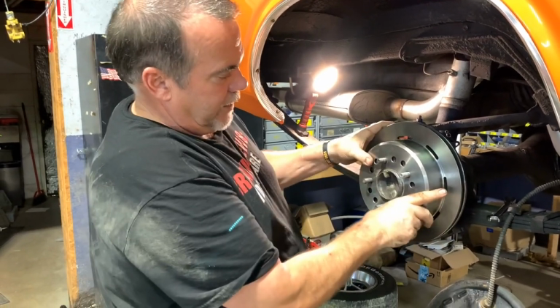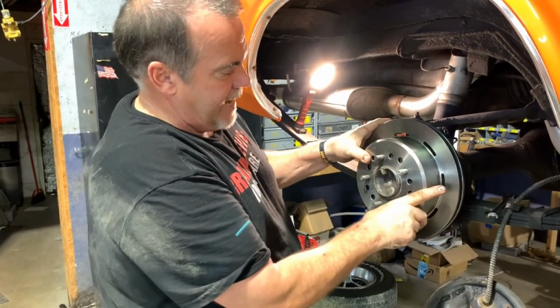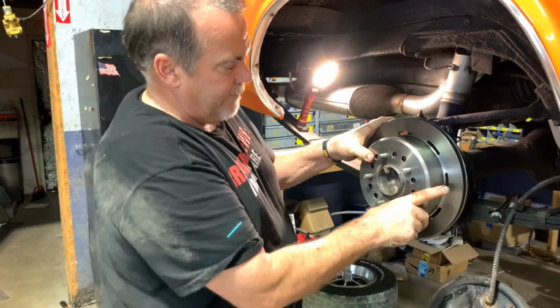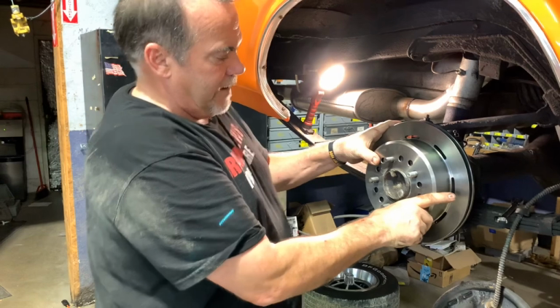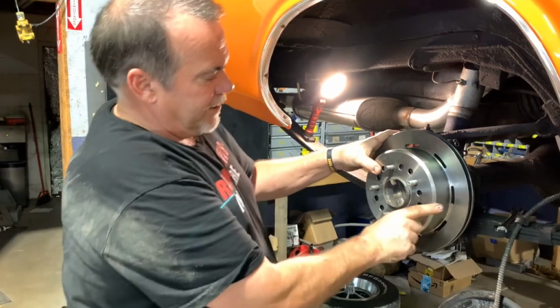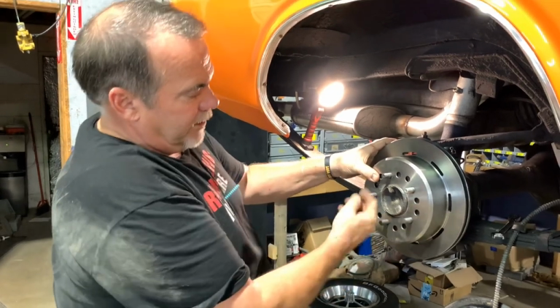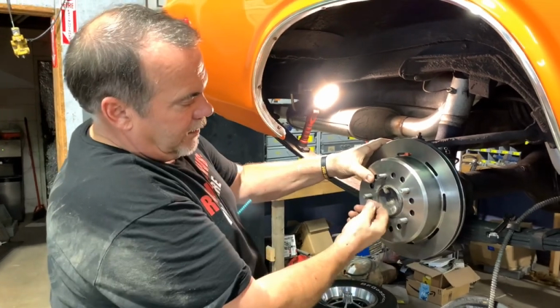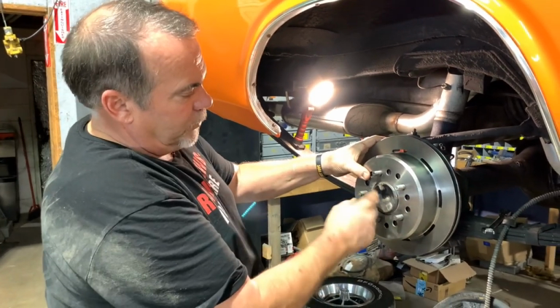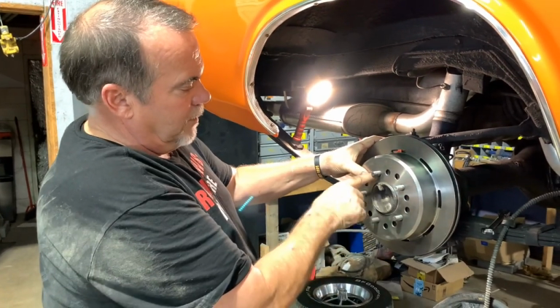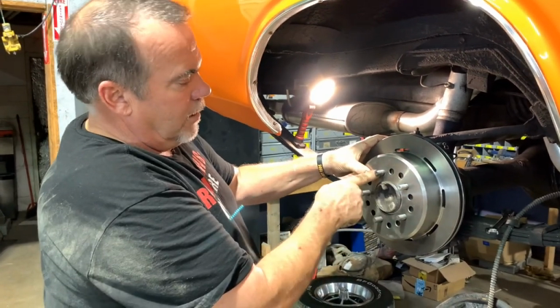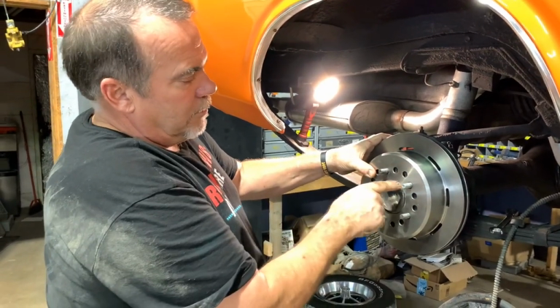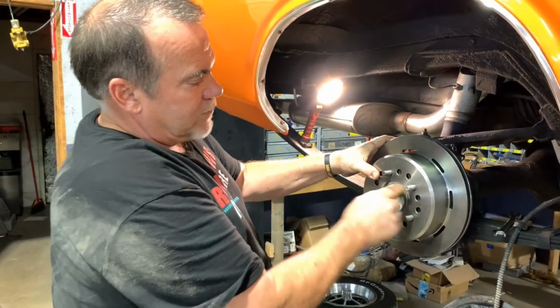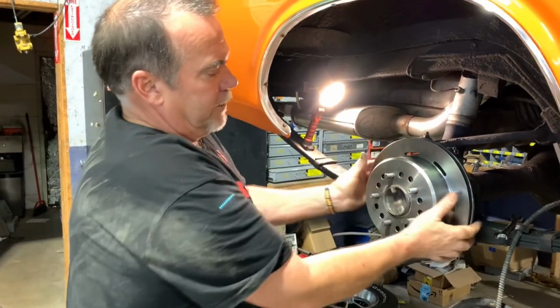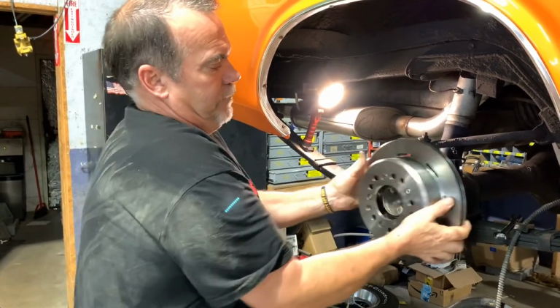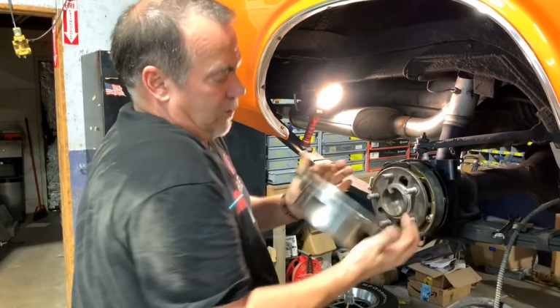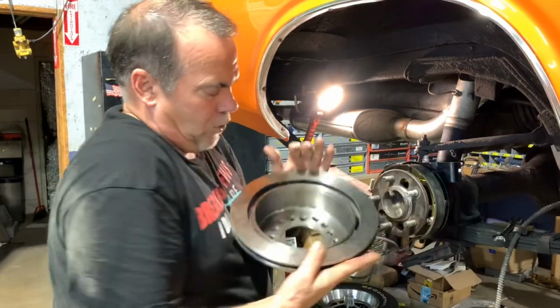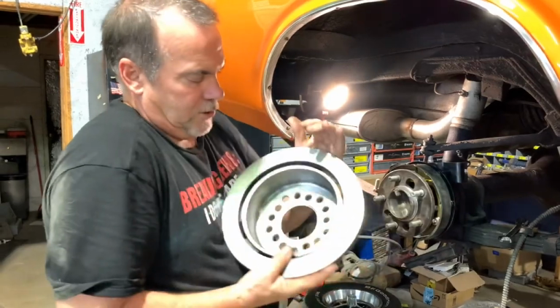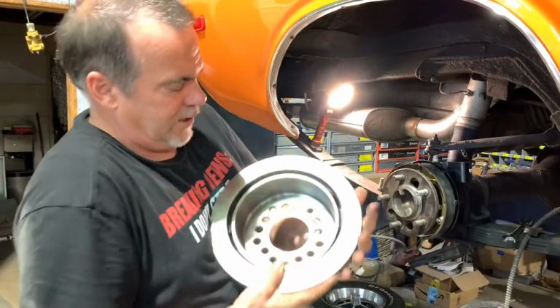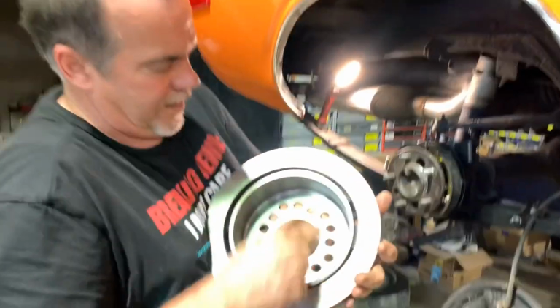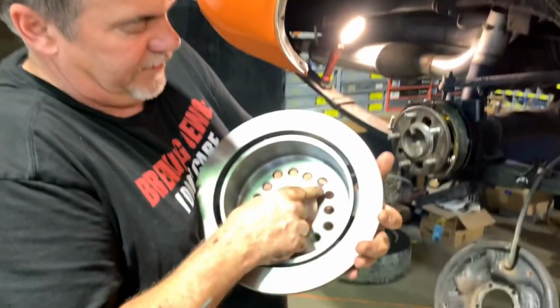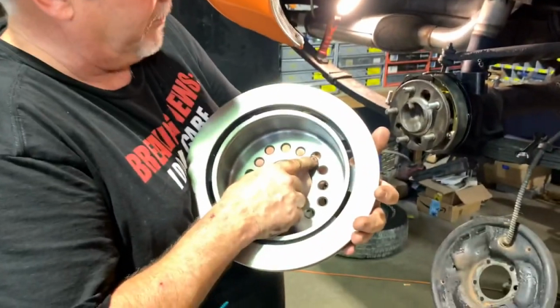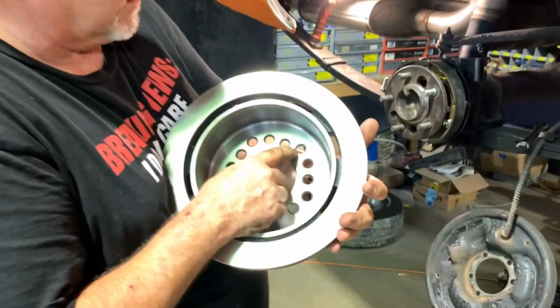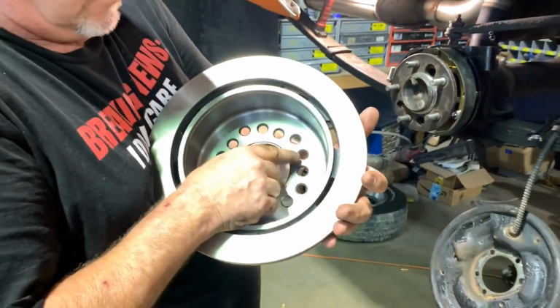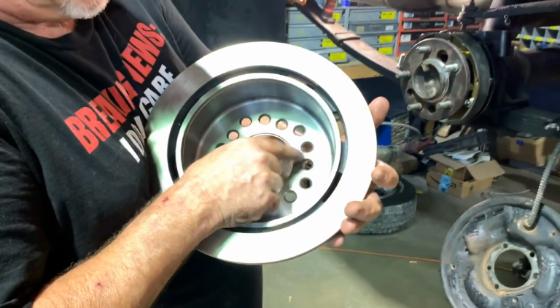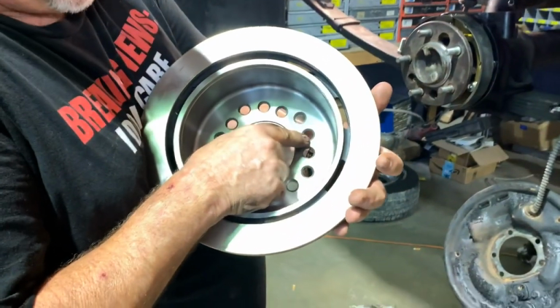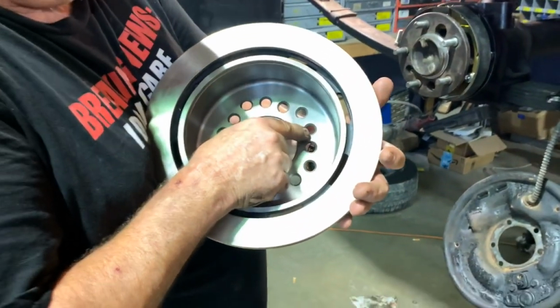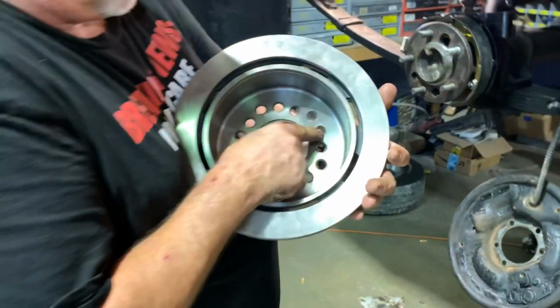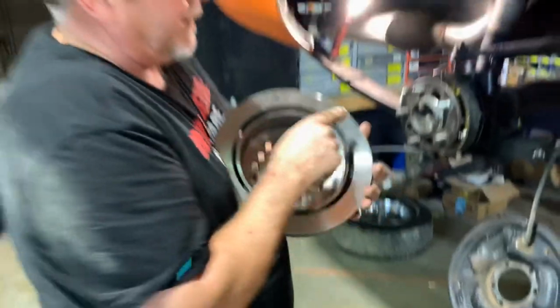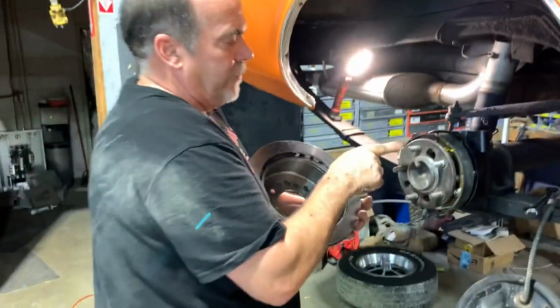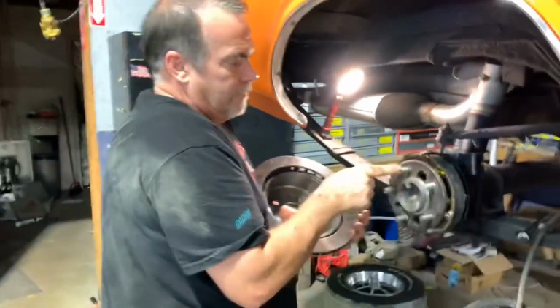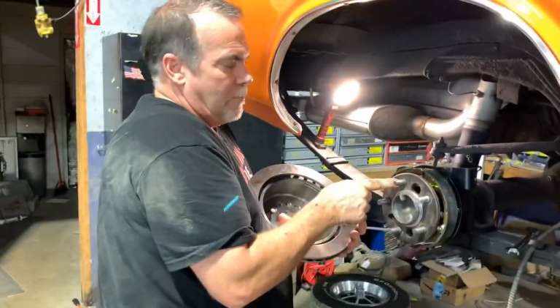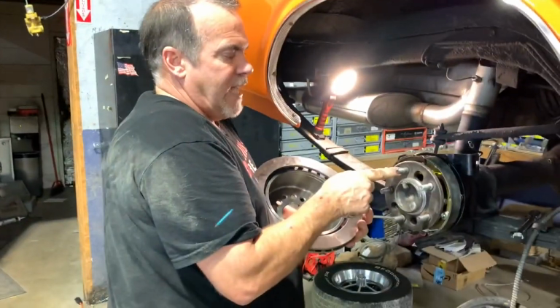That fits in there pretty good. It could come through a little bit more, but that's why we're going to drill these holes. You can see they've got a bit of a bevel here, but it's not quite enough to match.